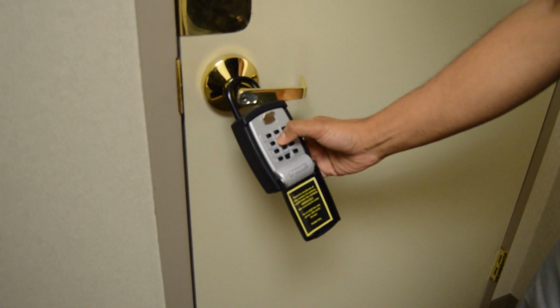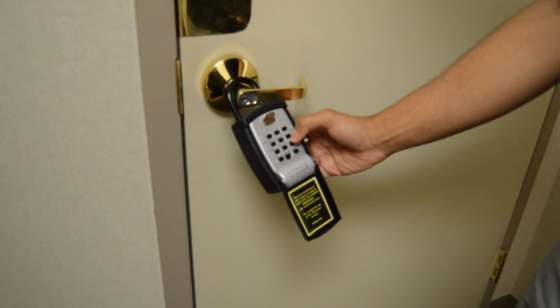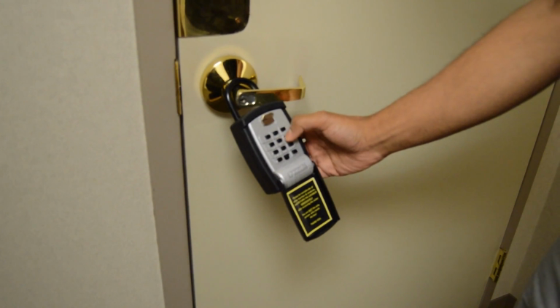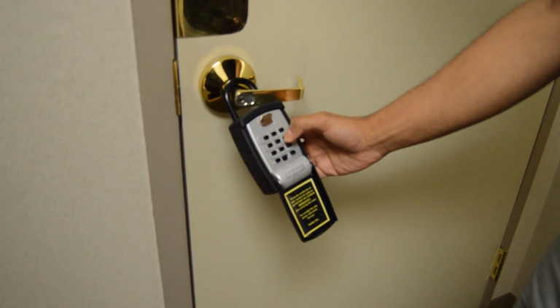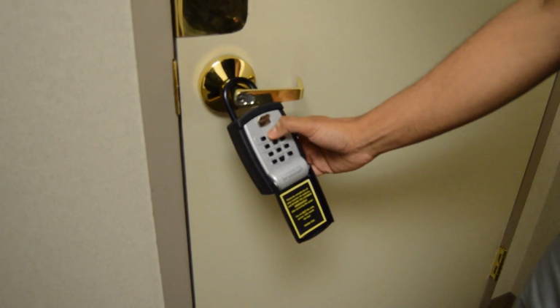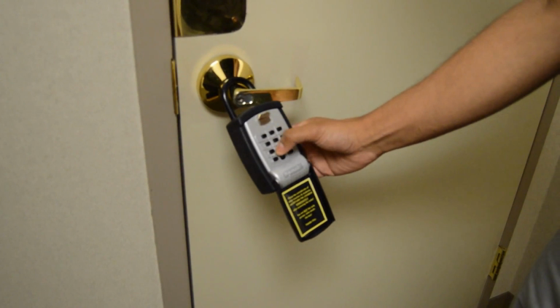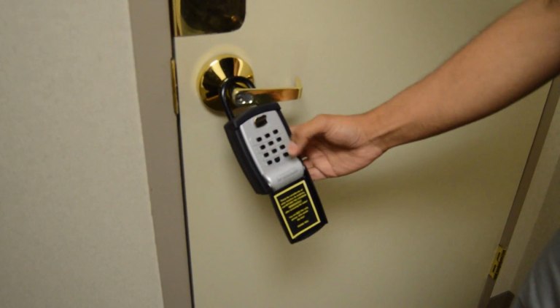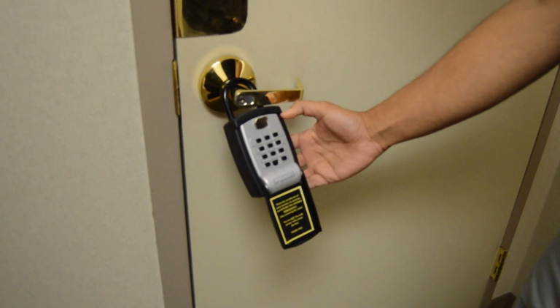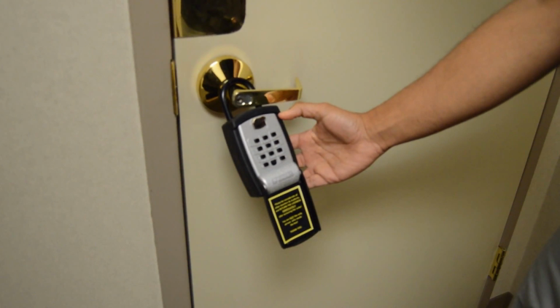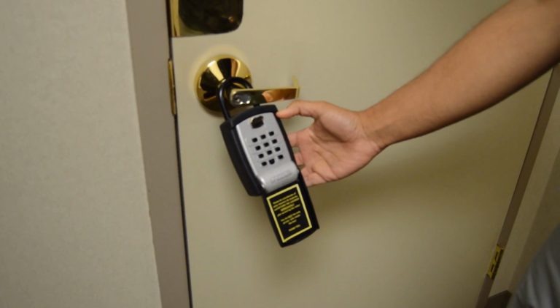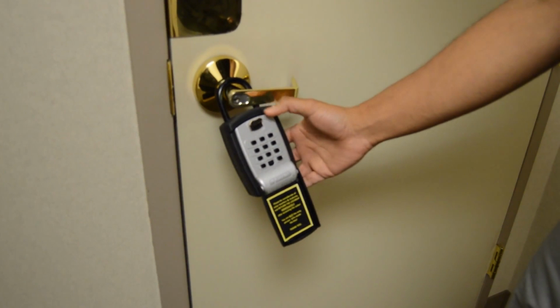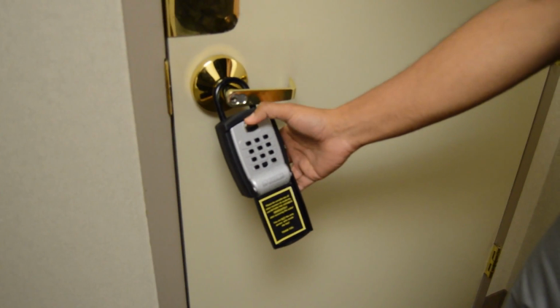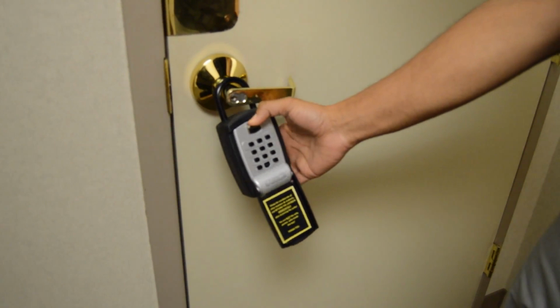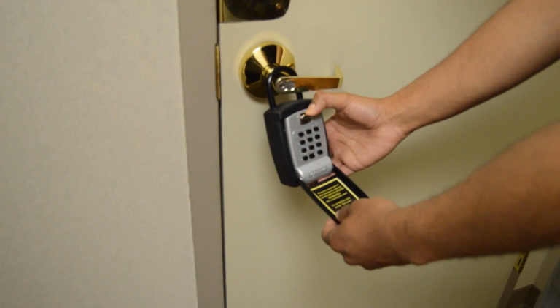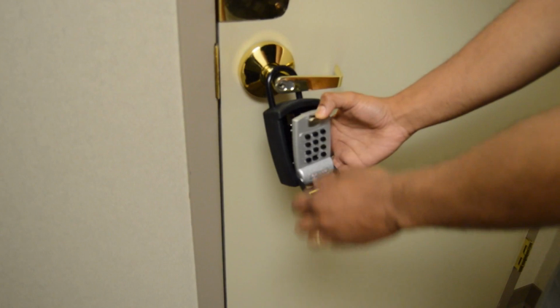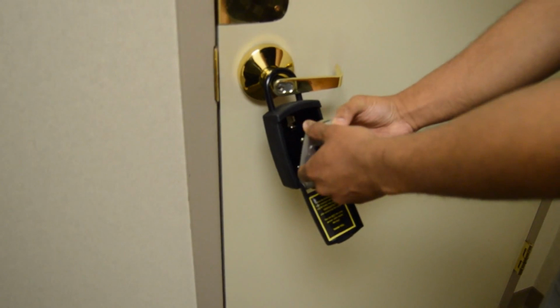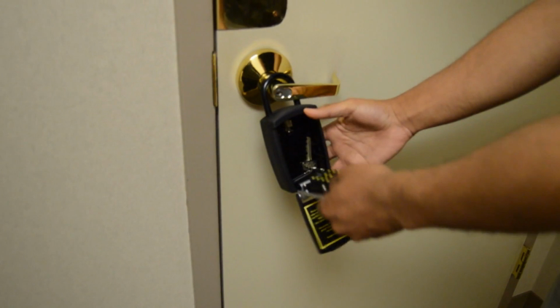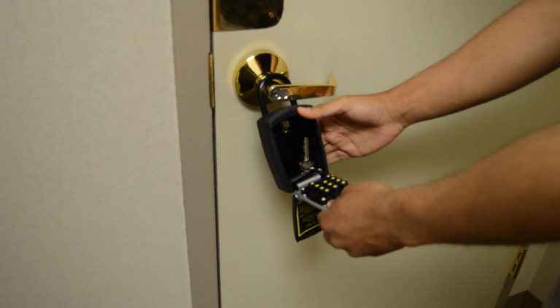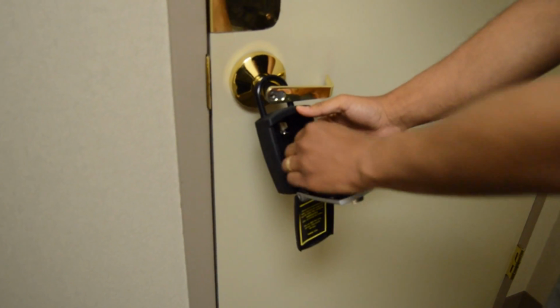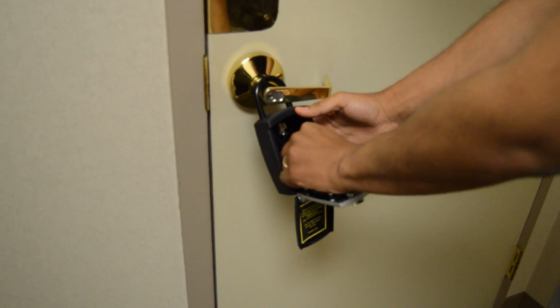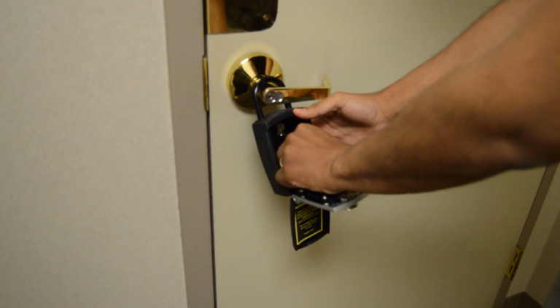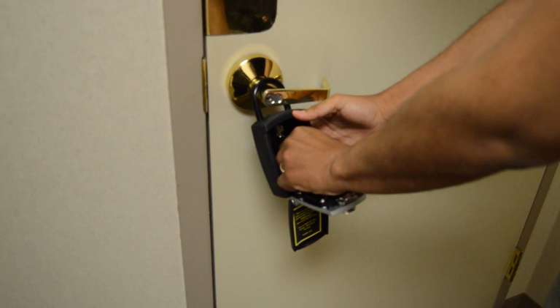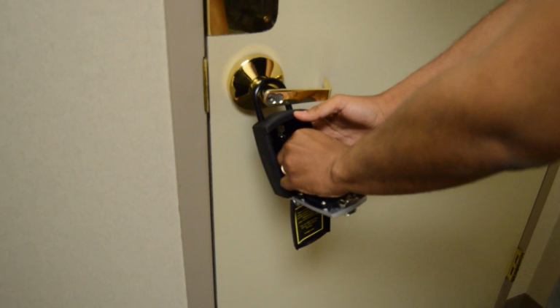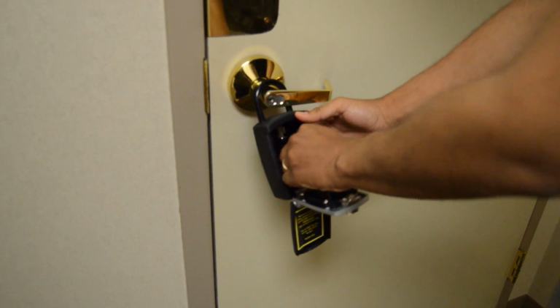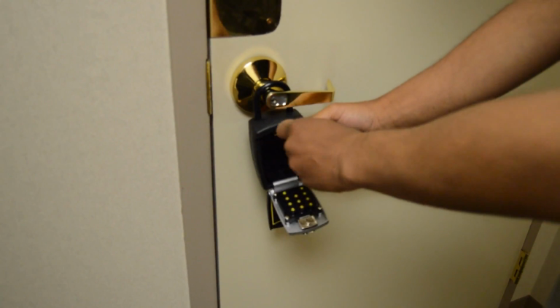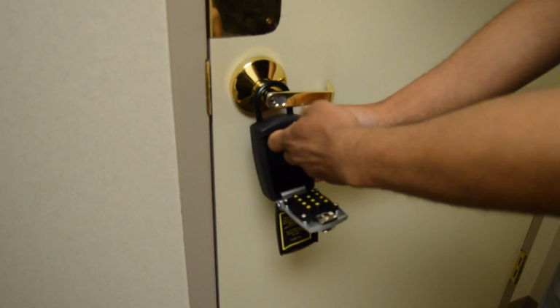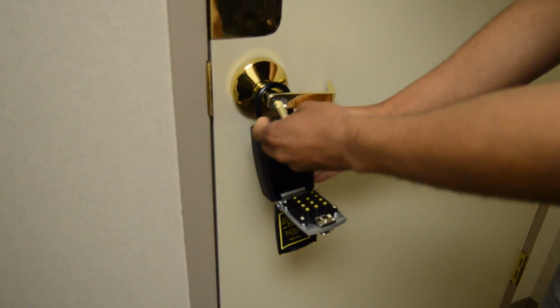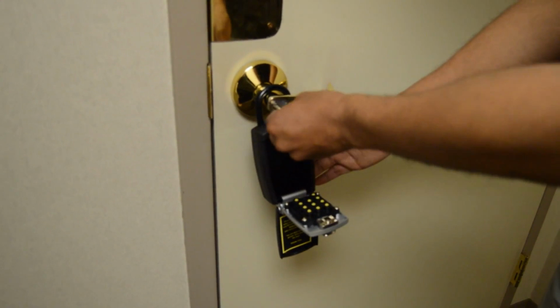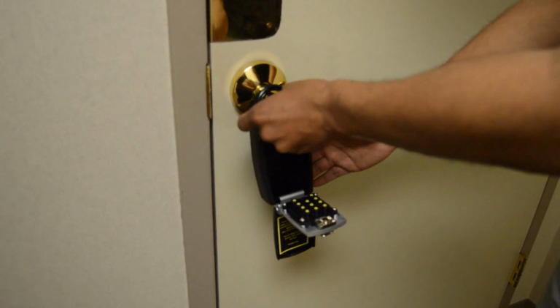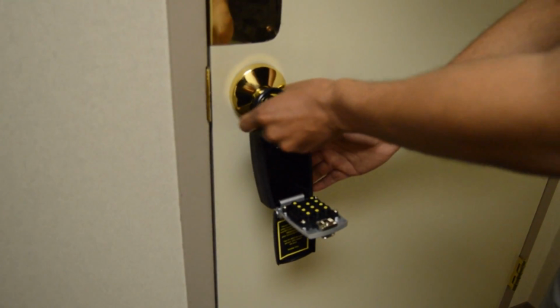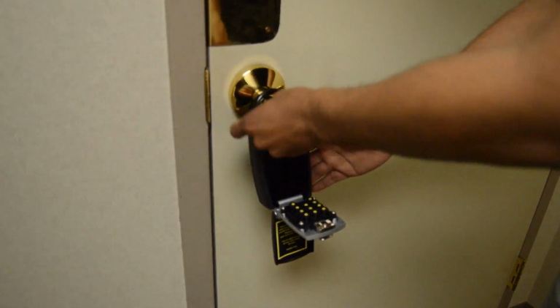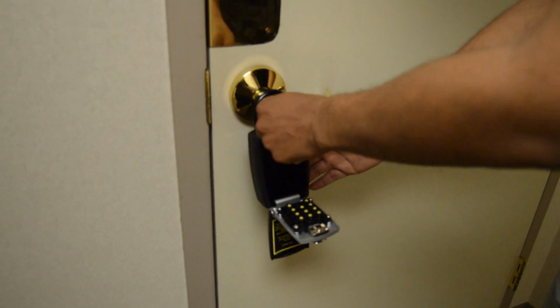Open the cover of the lockbox, type in the code, pull down on the silver clasp, and remove the key. Unlock and enter through this door.